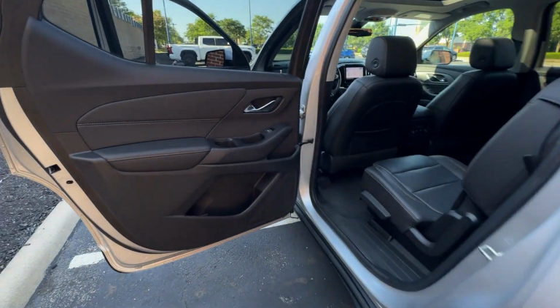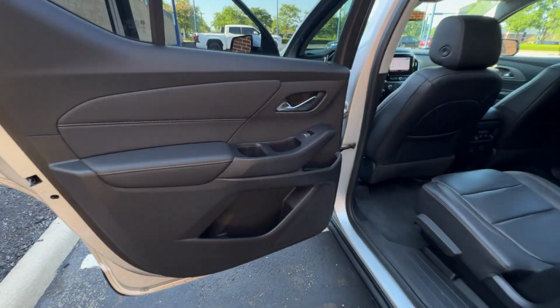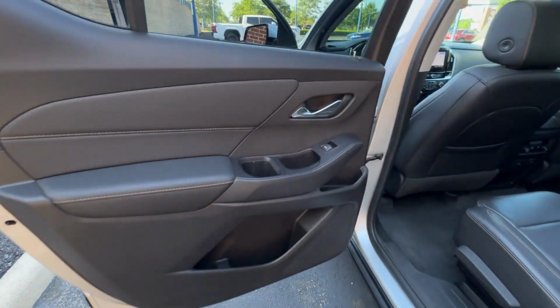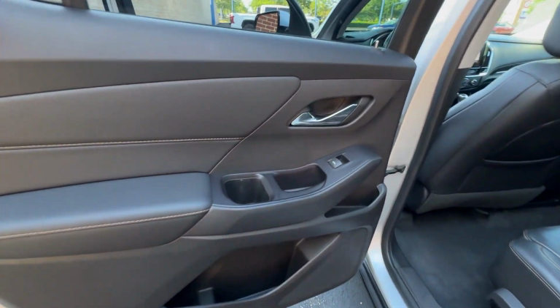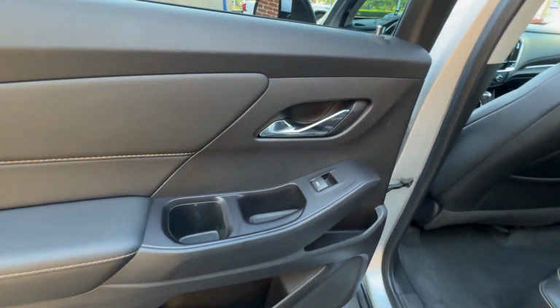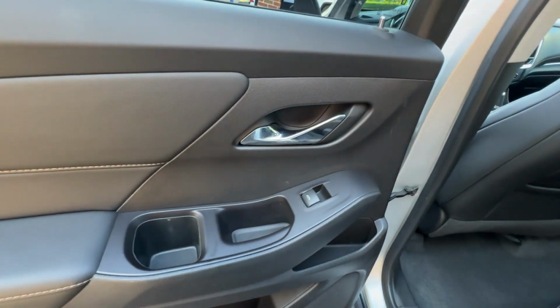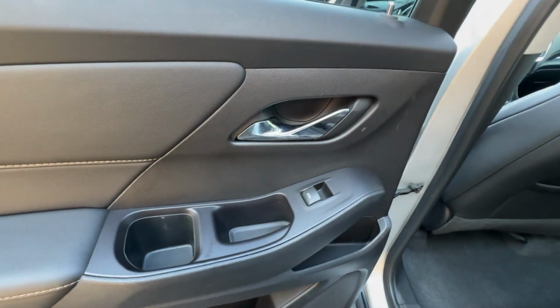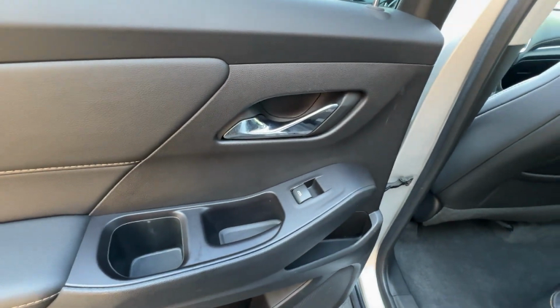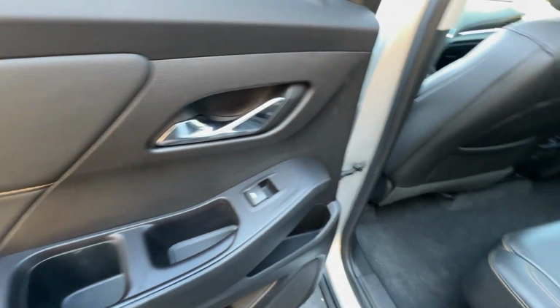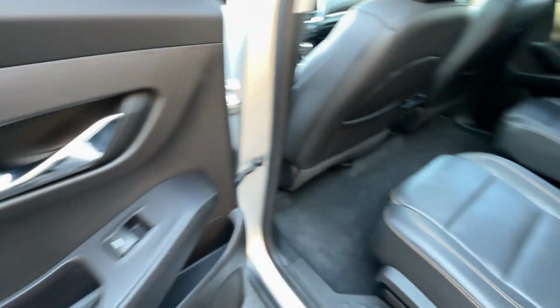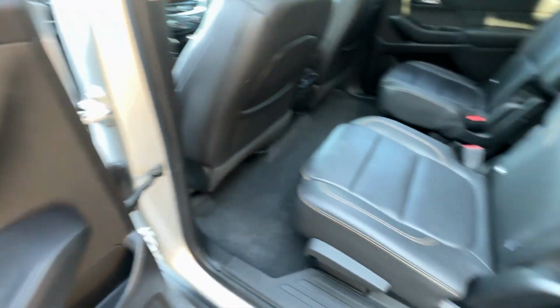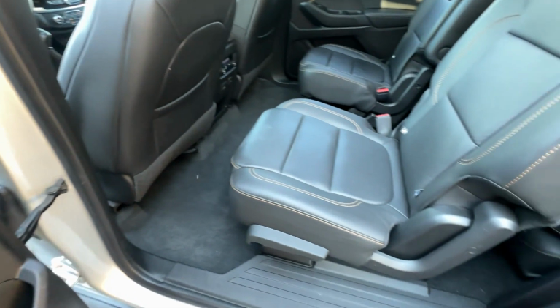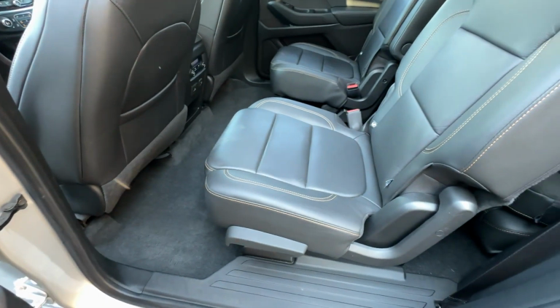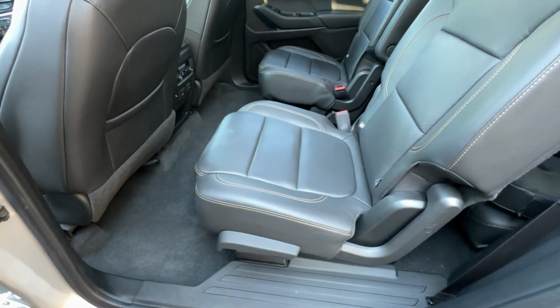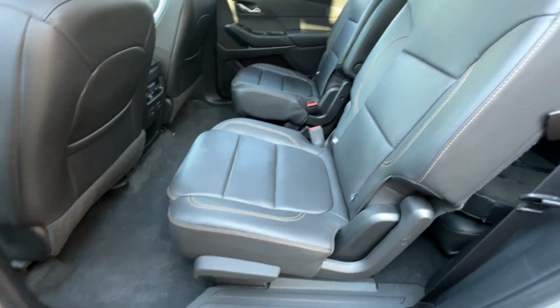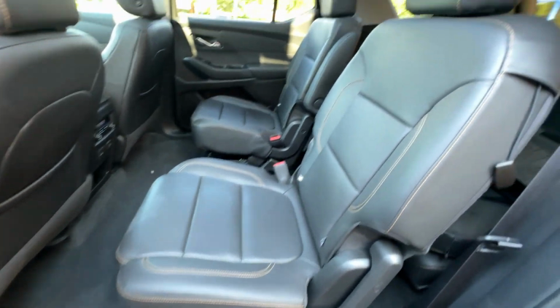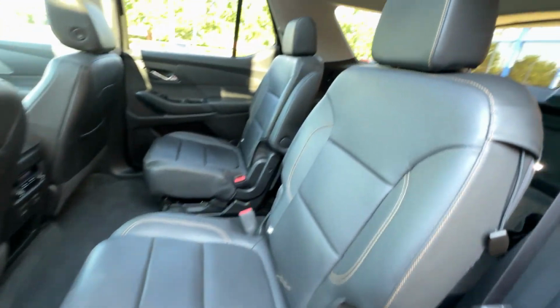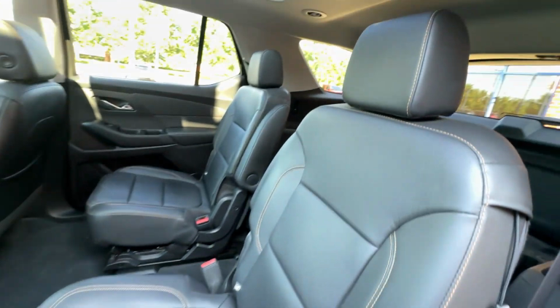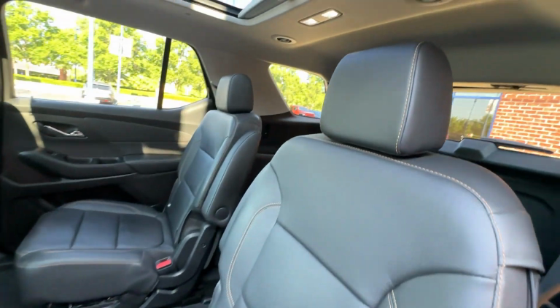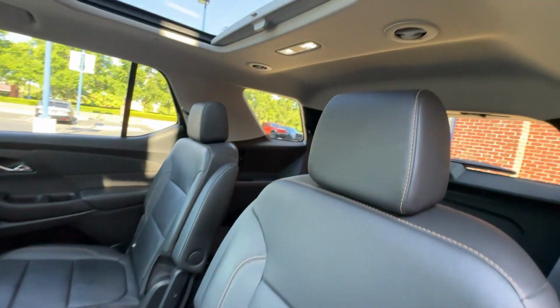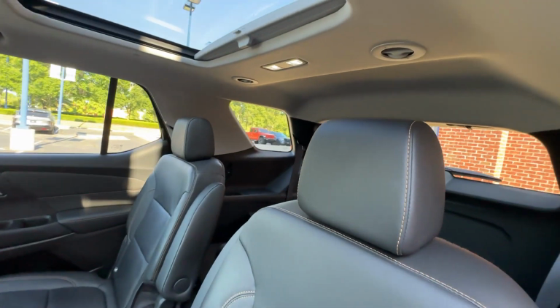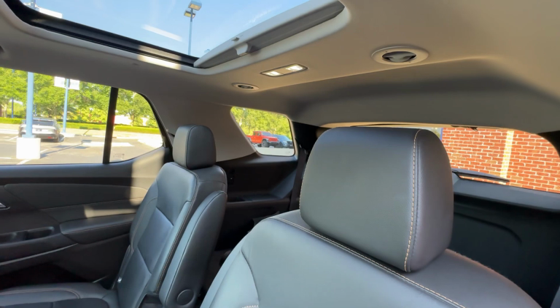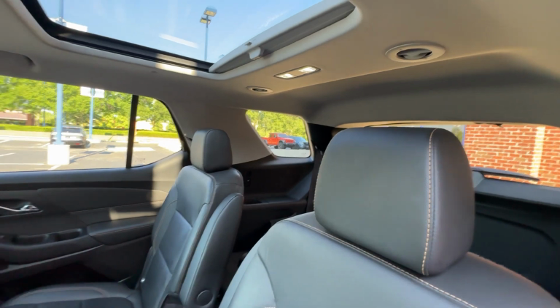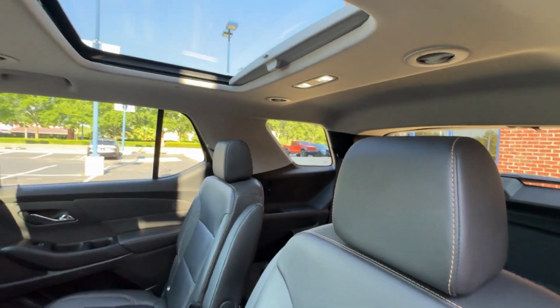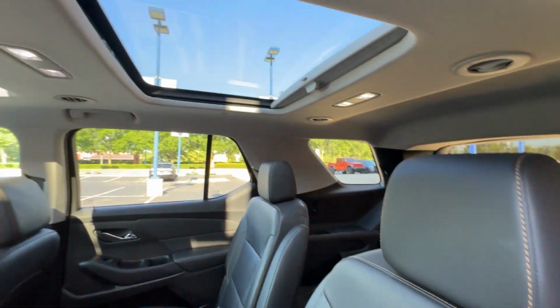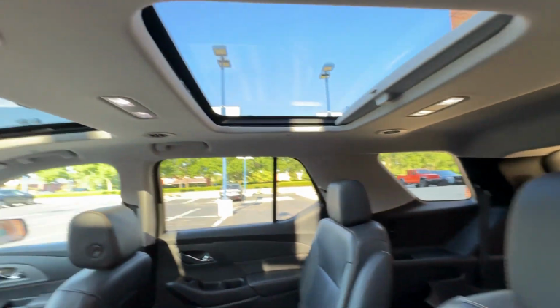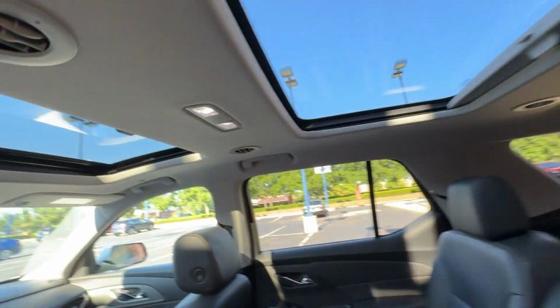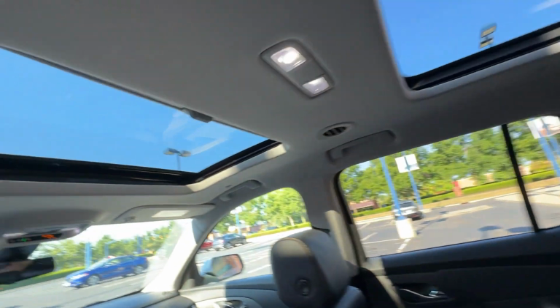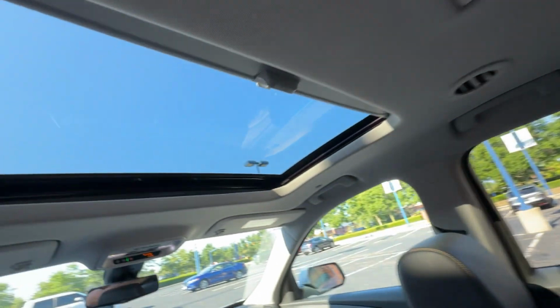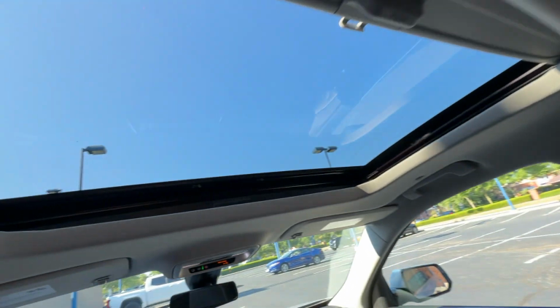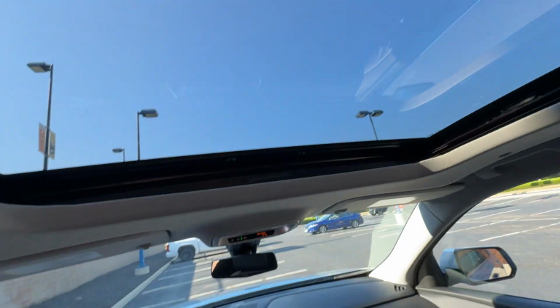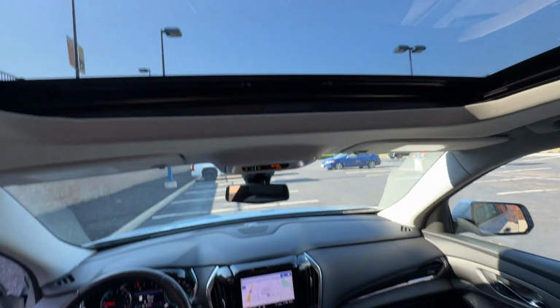Heated side-view mirrors. Leather seats. Back-up camera. Passenger seat adjustable lumbar support. Tinted windows. HID headlights.